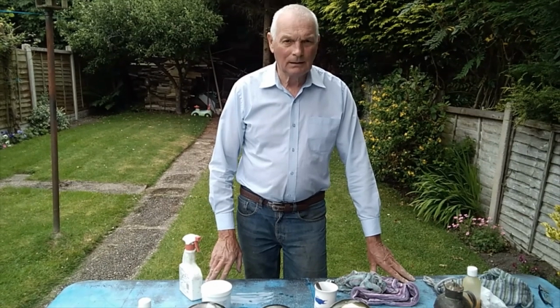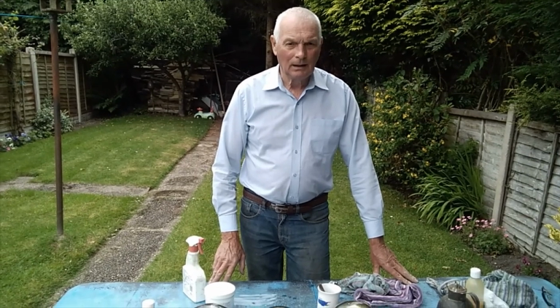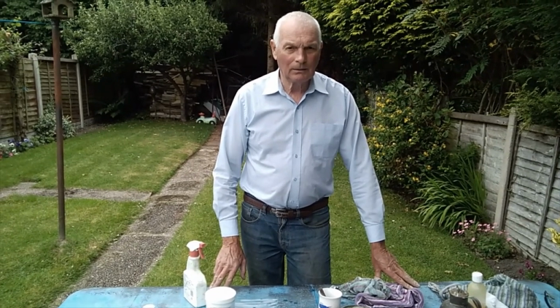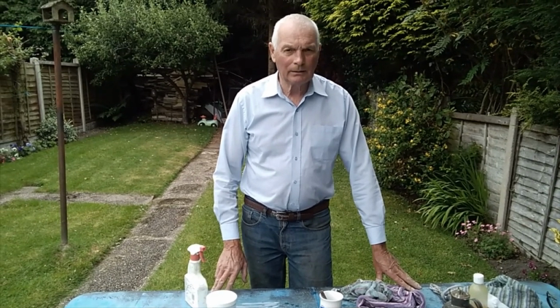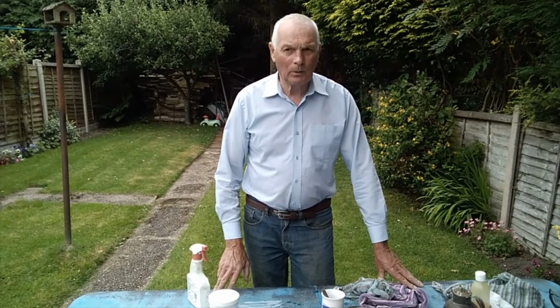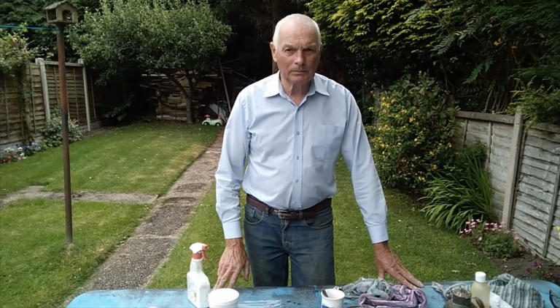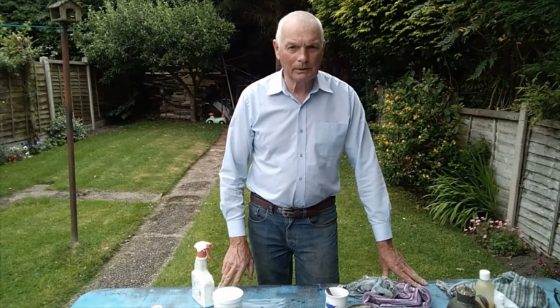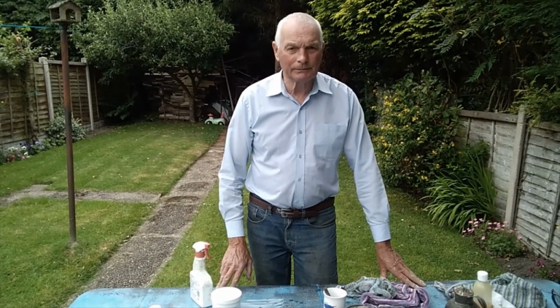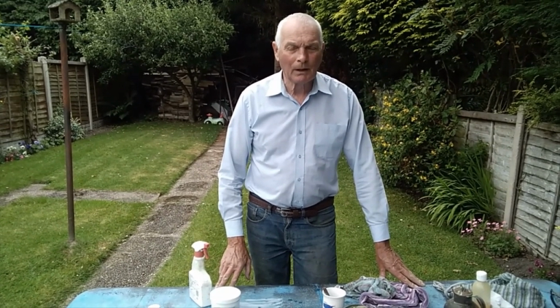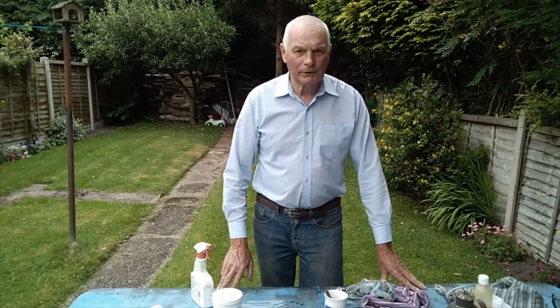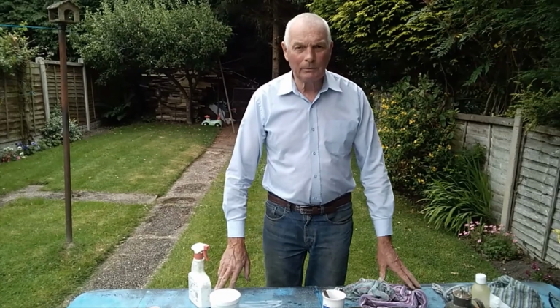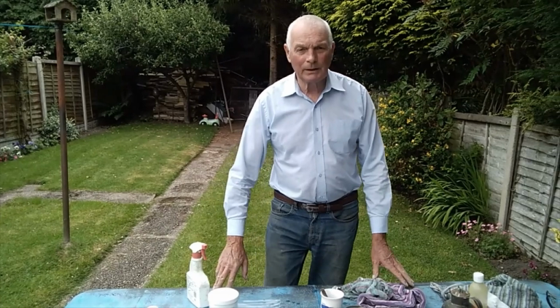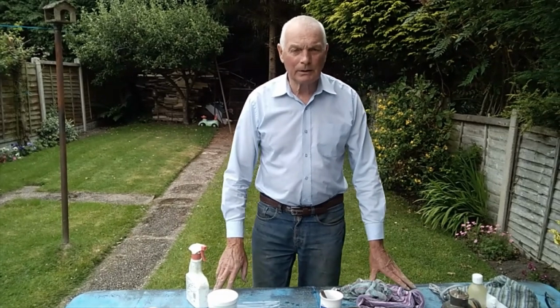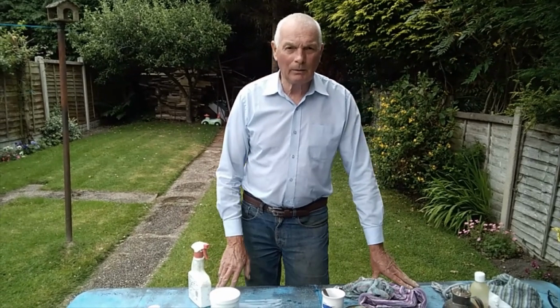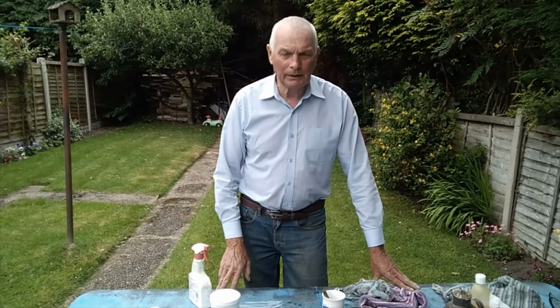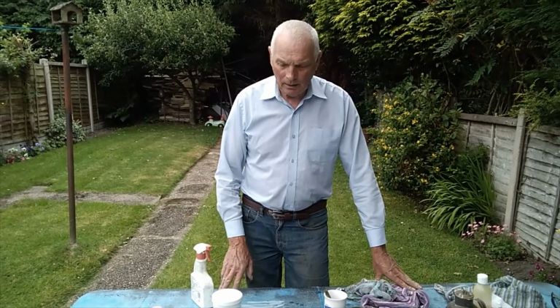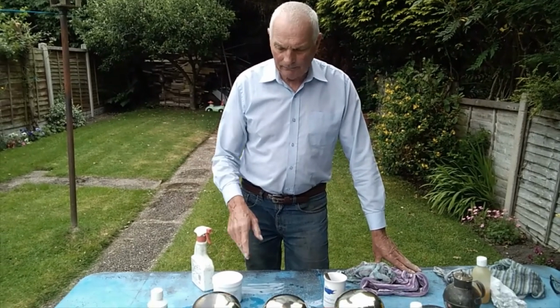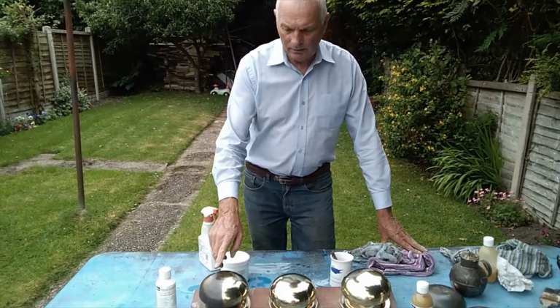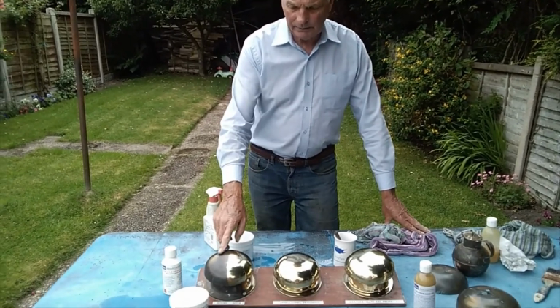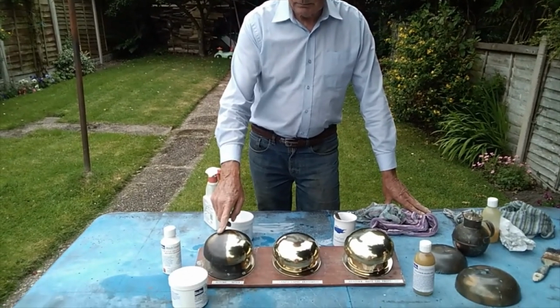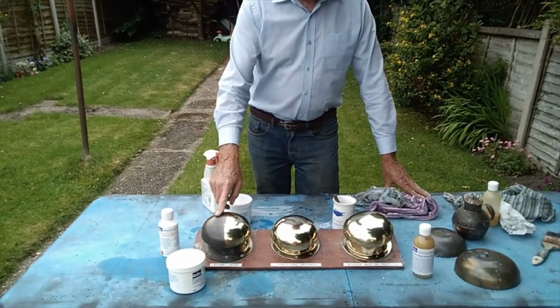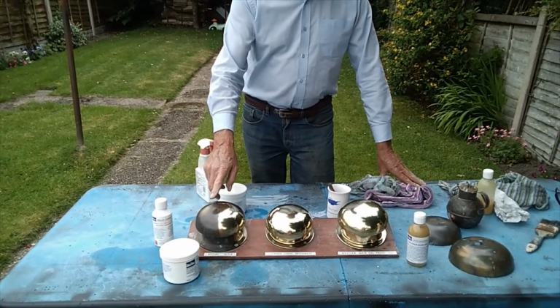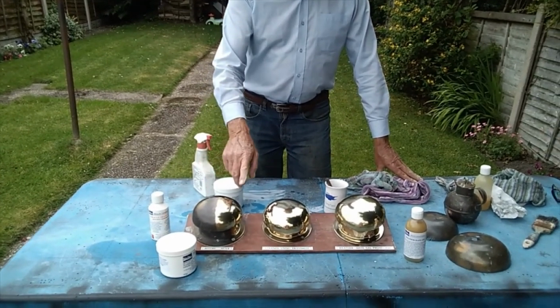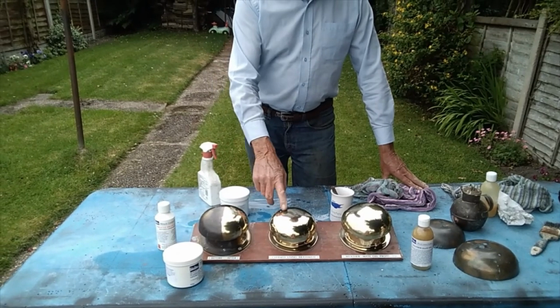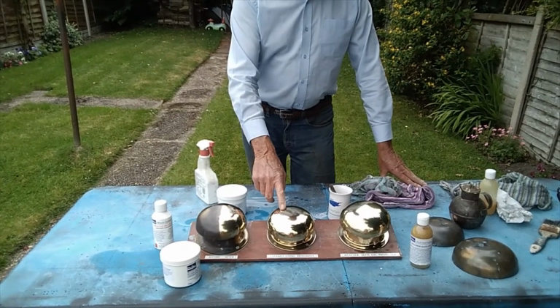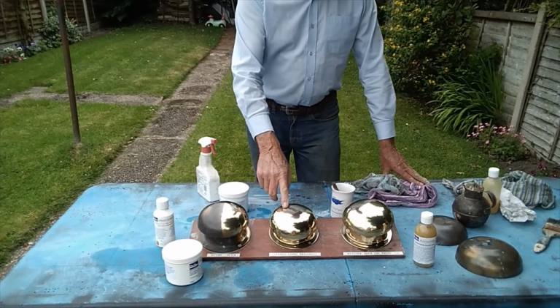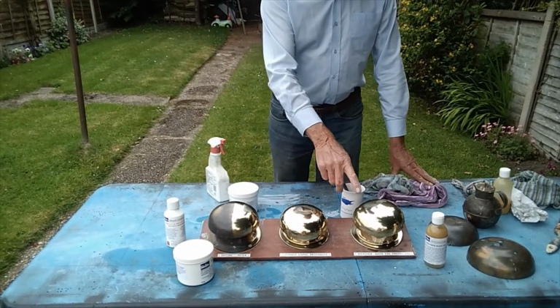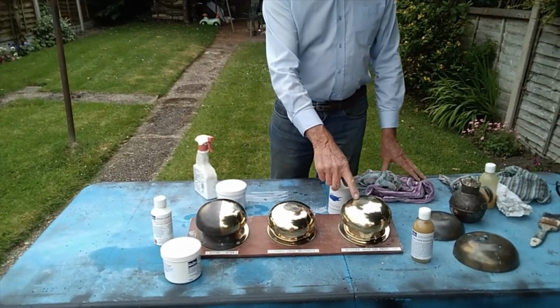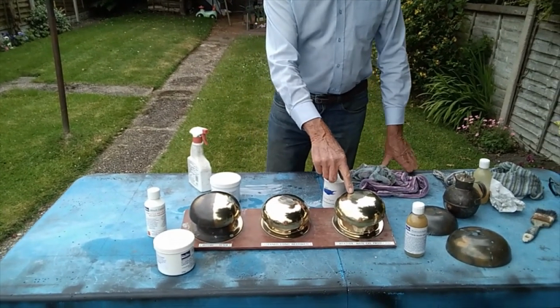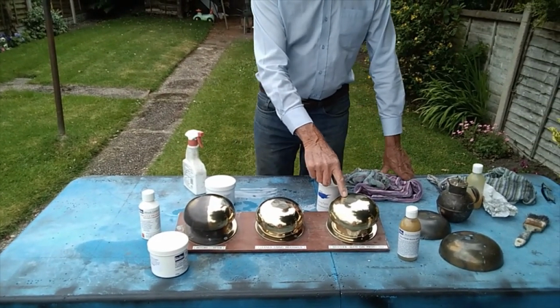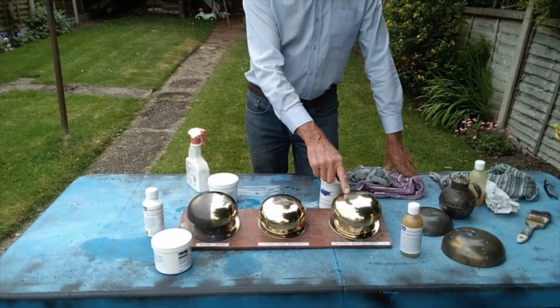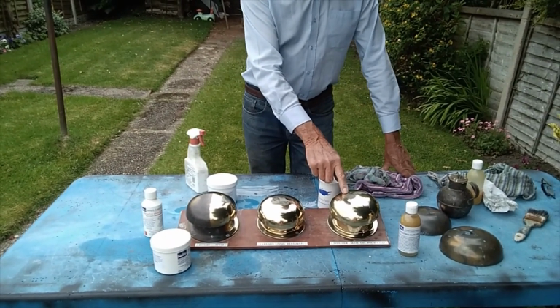Hello and welcome to Miracle Legend. Today we're going to demonstrate how we clean a heavily tarnished mushroom to a polished mushroom, to one that's protected against the weather.